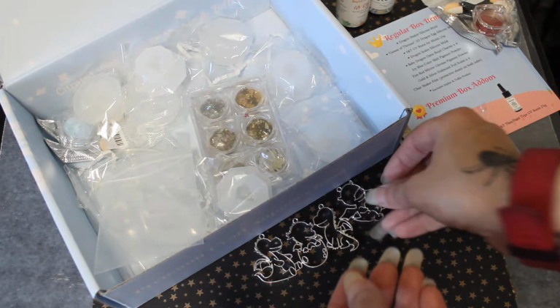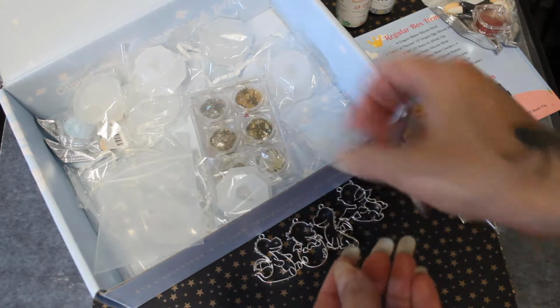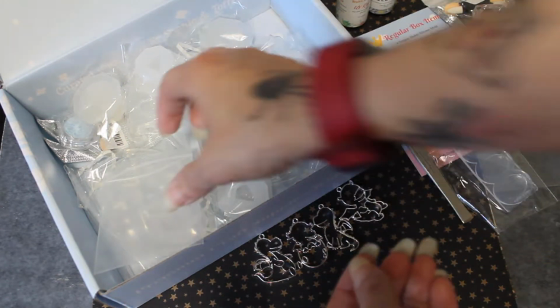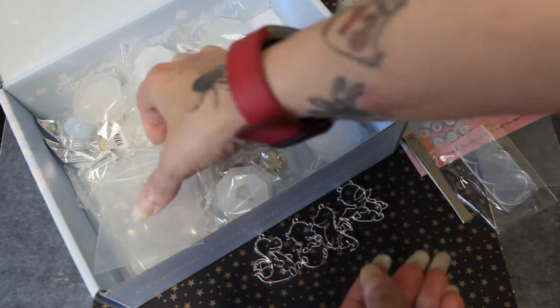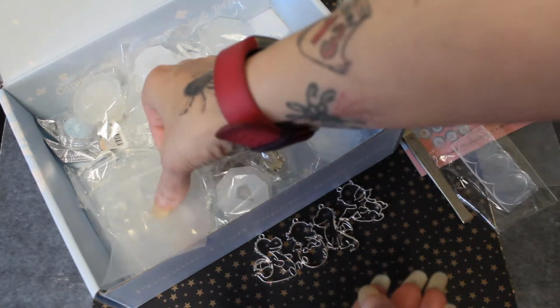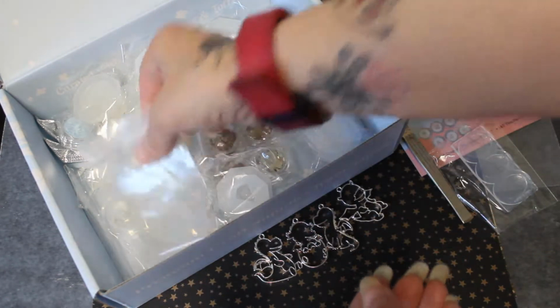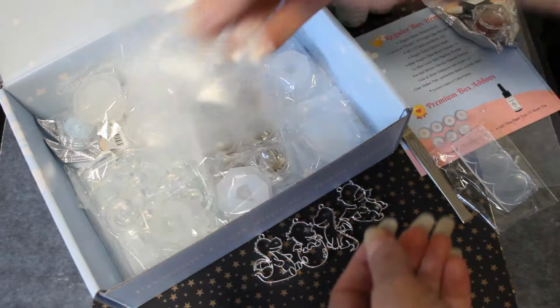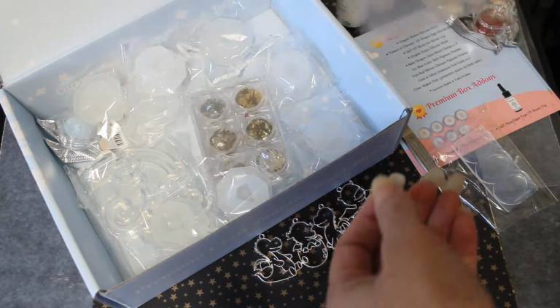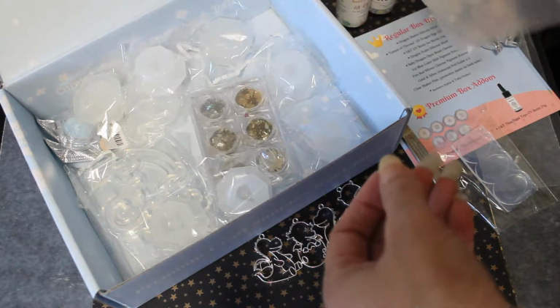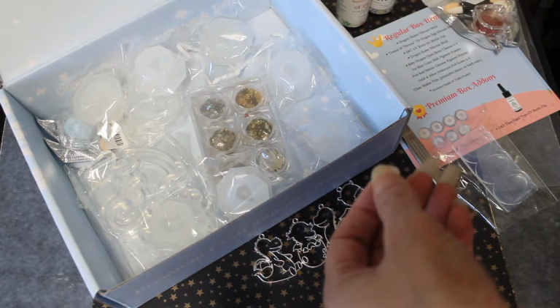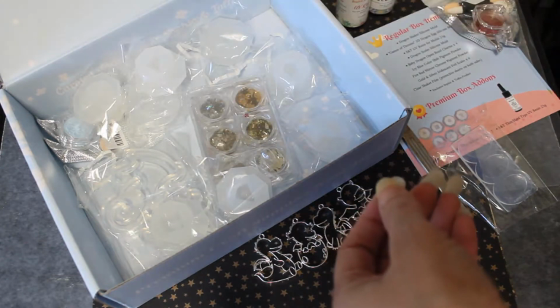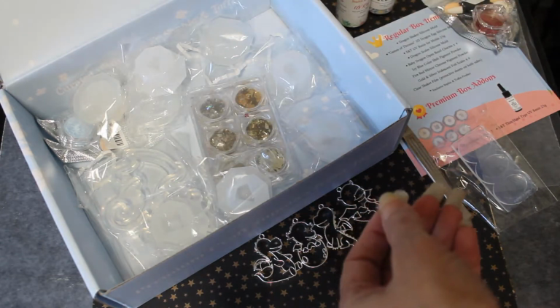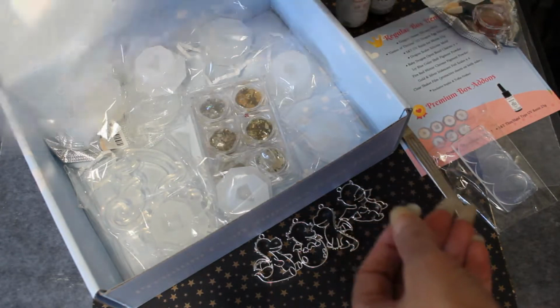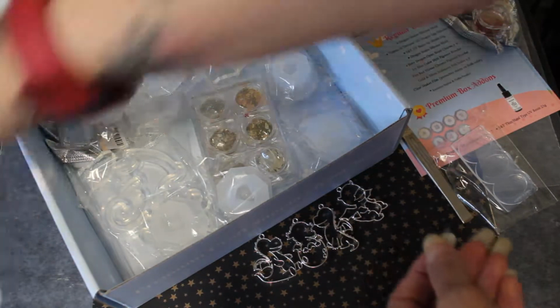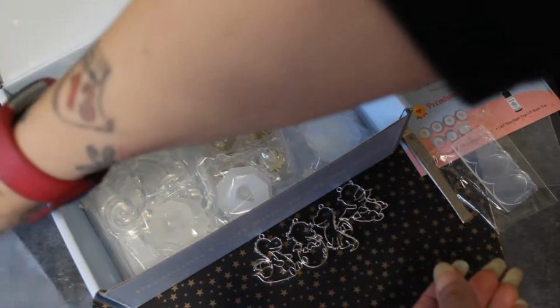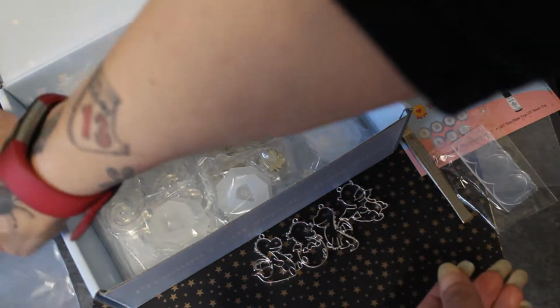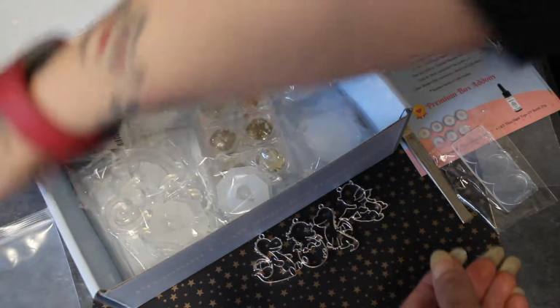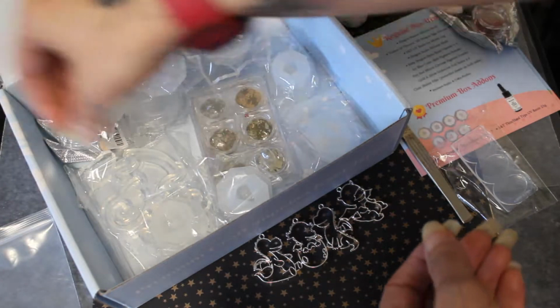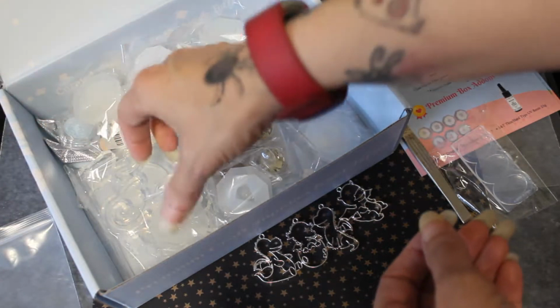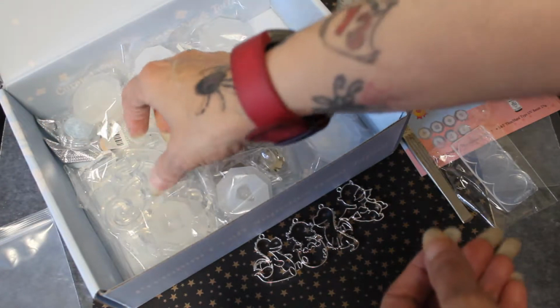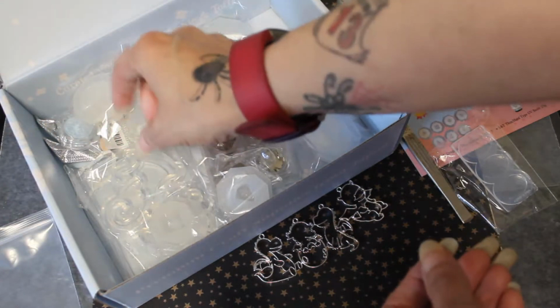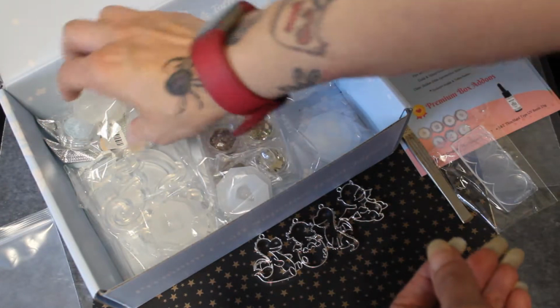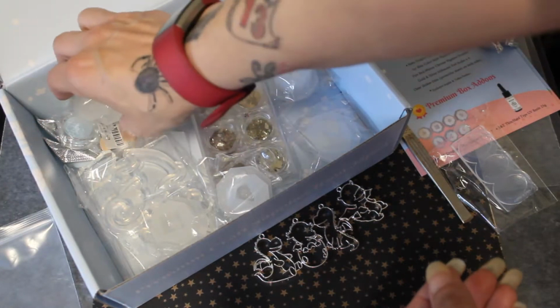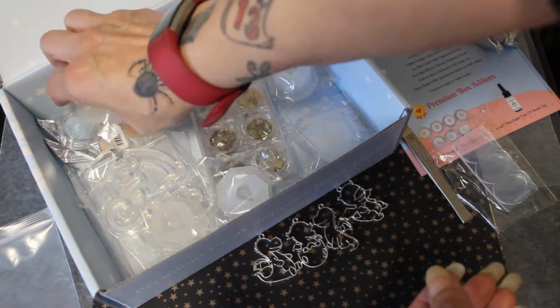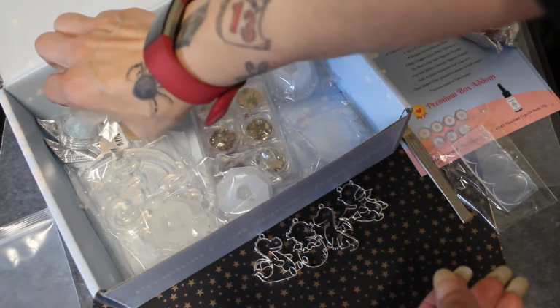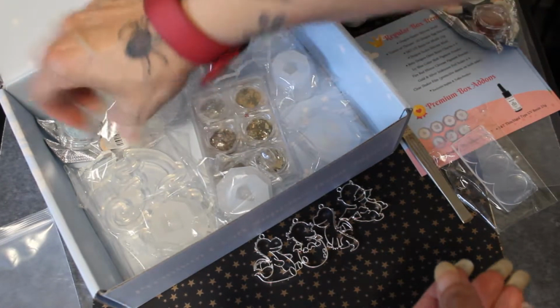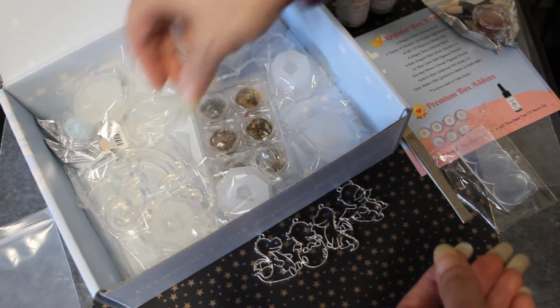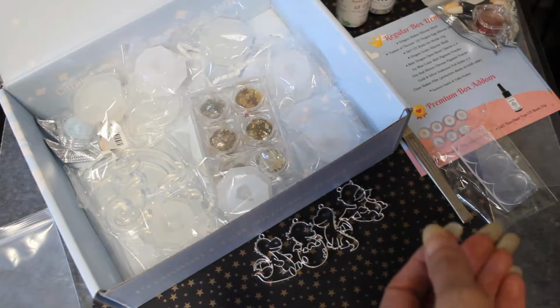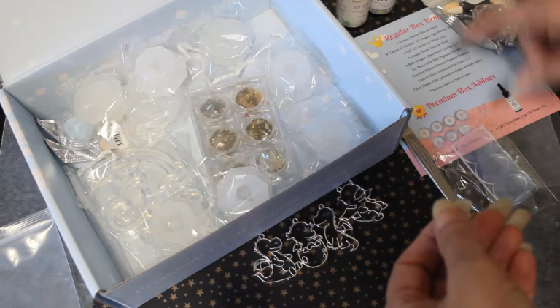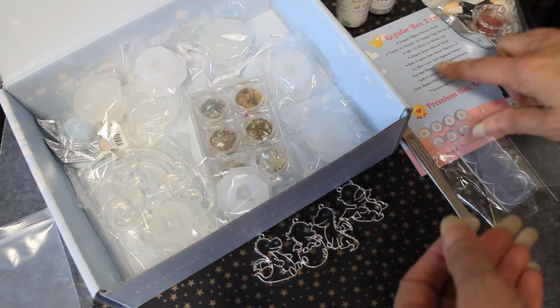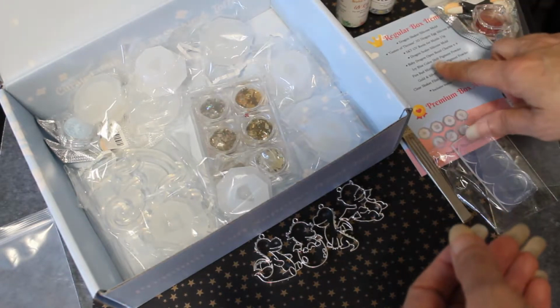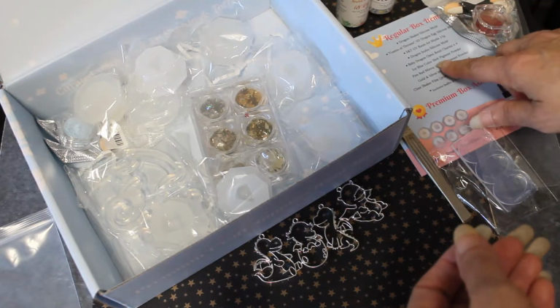Oh my gosh, look at these, they're adorable! We got a little baby dragon and an egg. We got a little baby dragon just sitting there, and another baby dragon sitting but facing the other direction, and we have a little baby dragon with his wings out. They're so cute, oh my gosh, they're so adorable! I've never actually made a bezel — I've never used an open bezel with resin.